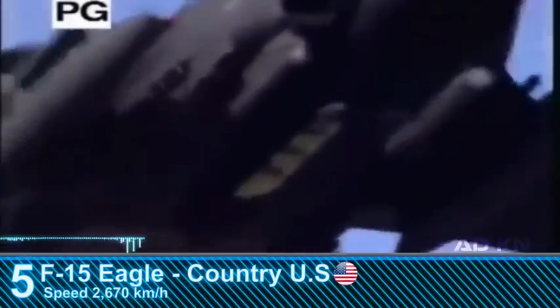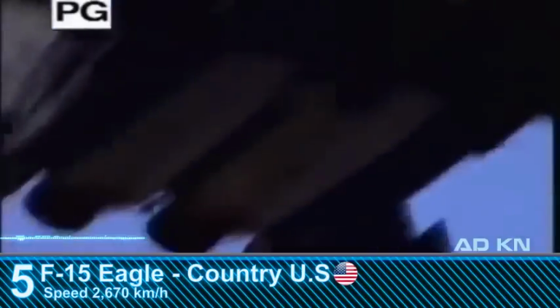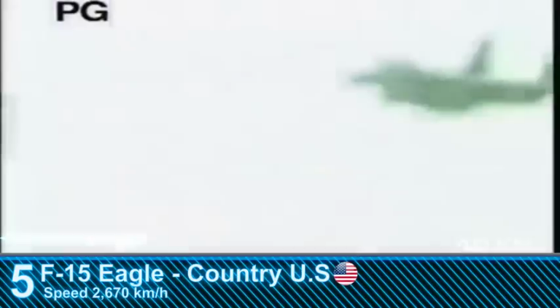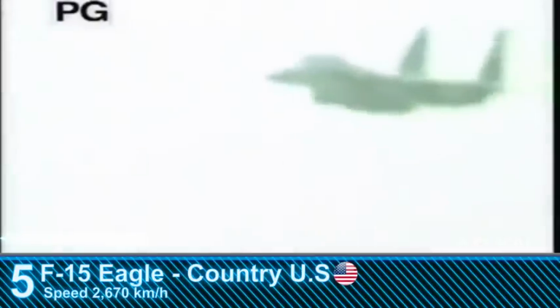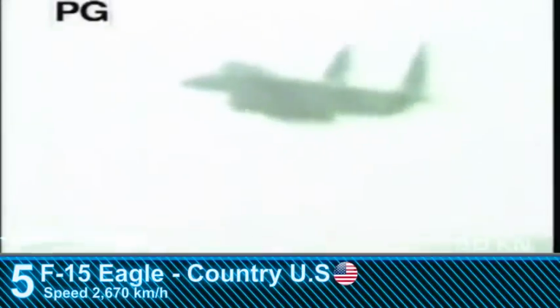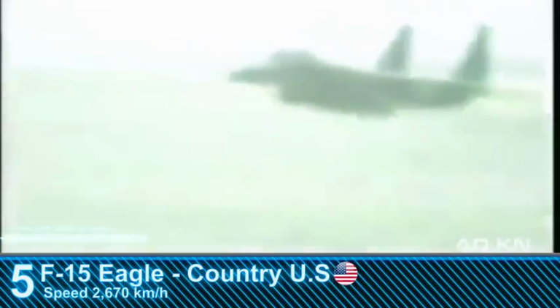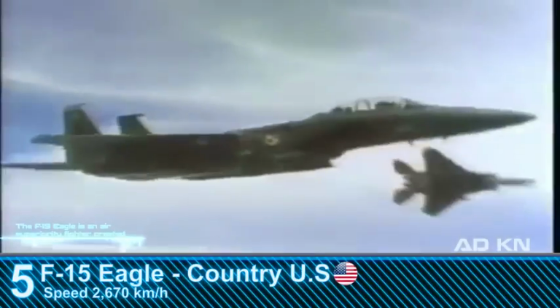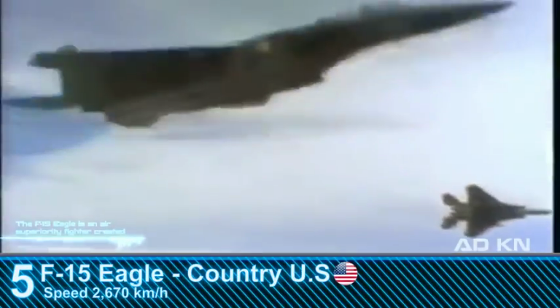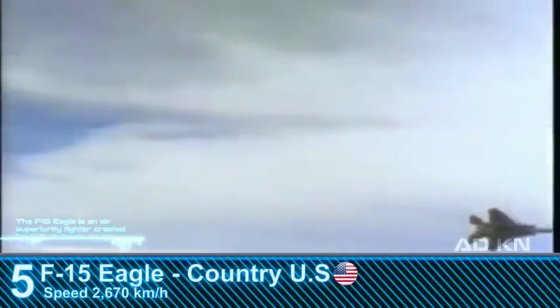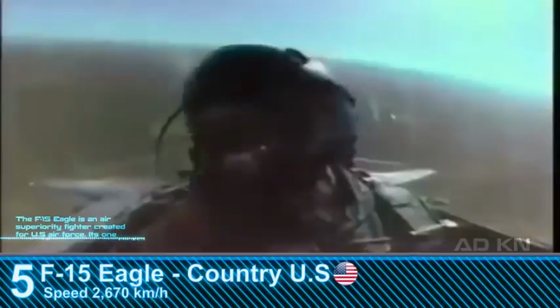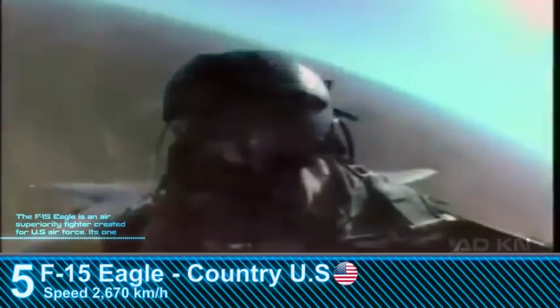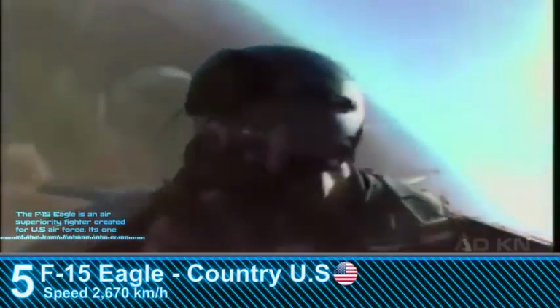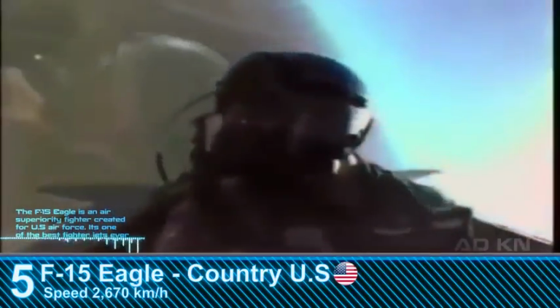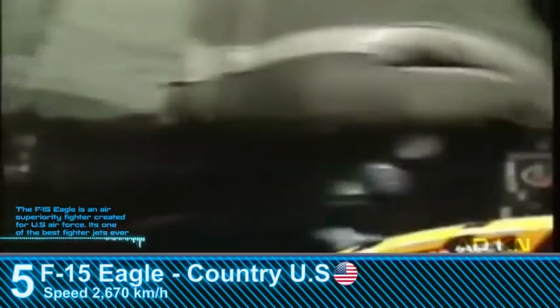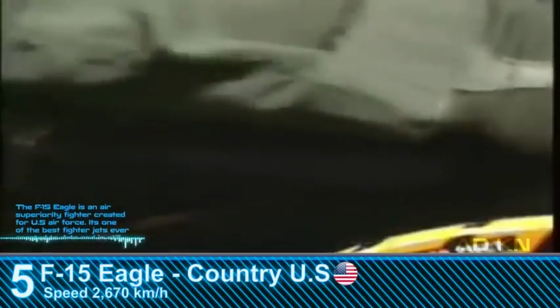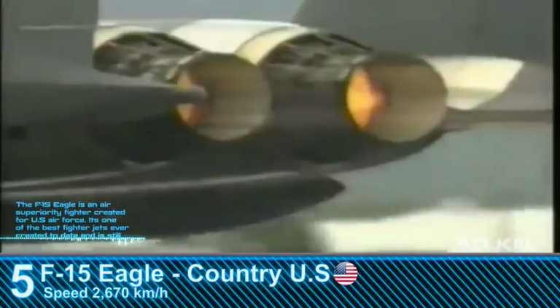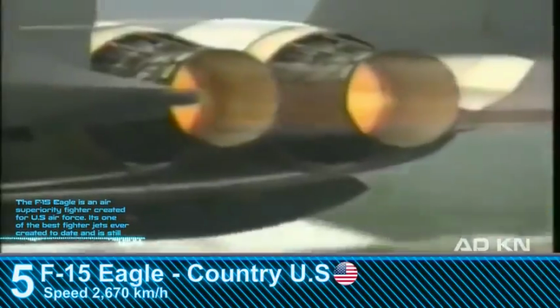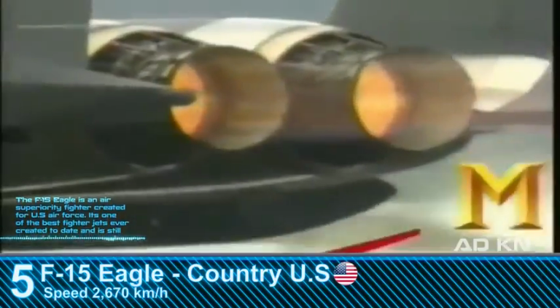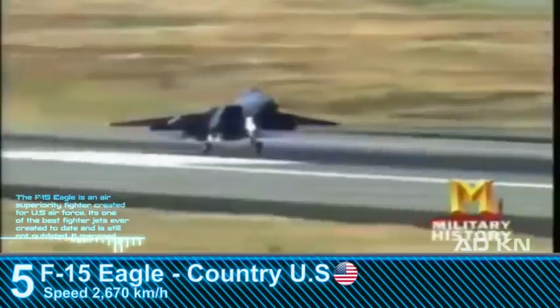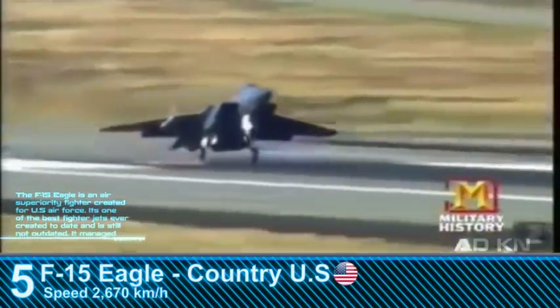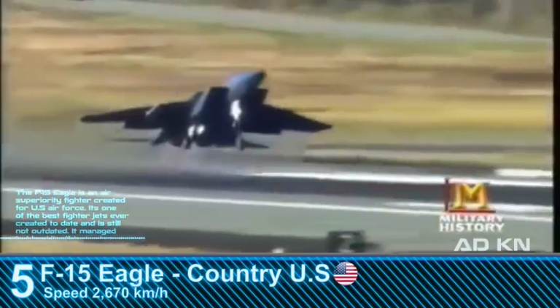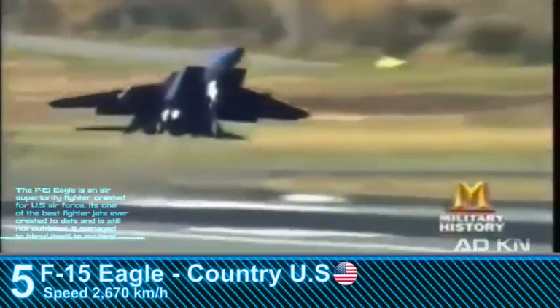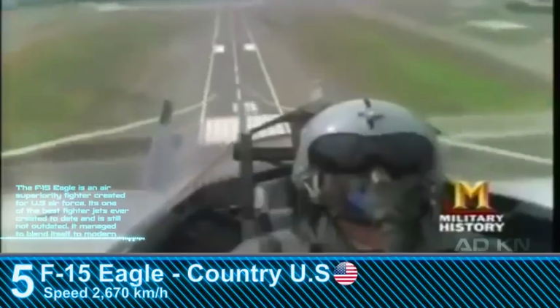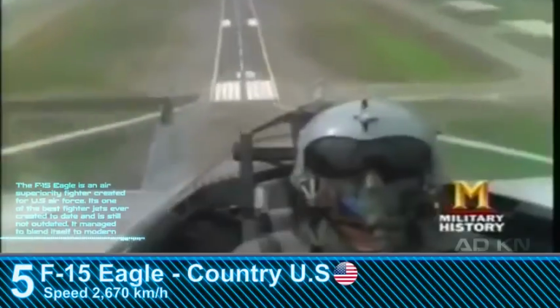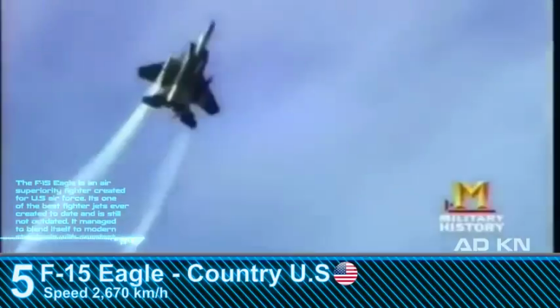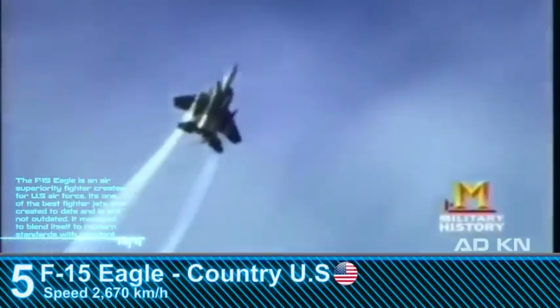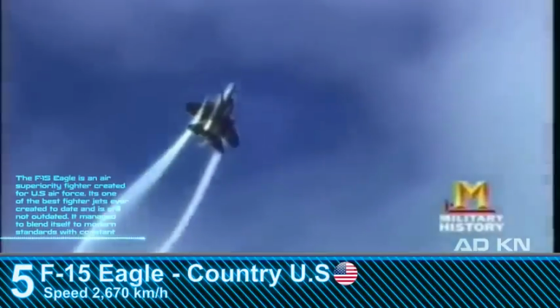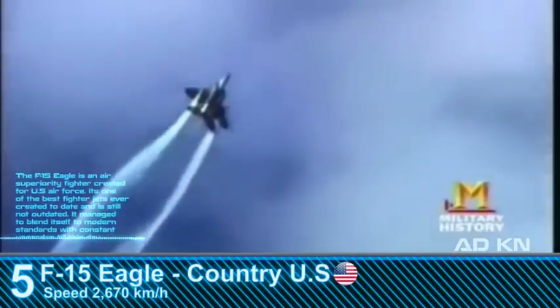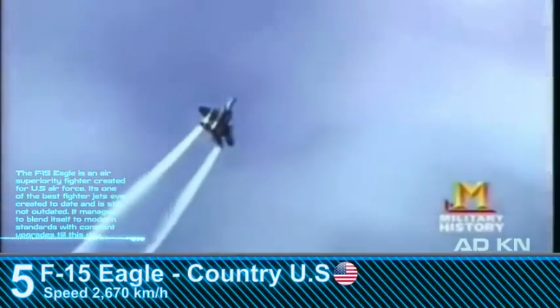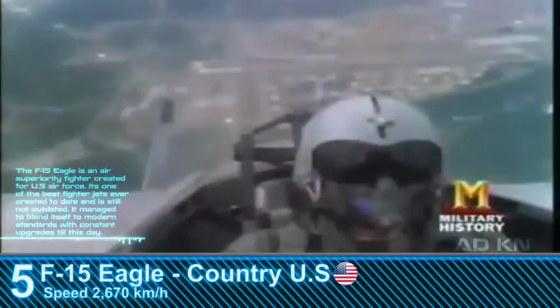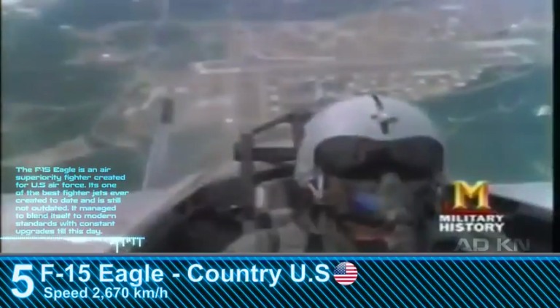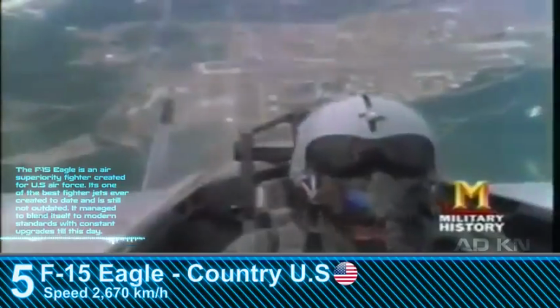The F-15 Eagle is an air superiority fighter created for the U.S. Air Force. It is one of the best fighter jets ever created and is still not outdated, having managed to adapt to modern standards through constant upgrades to this day.